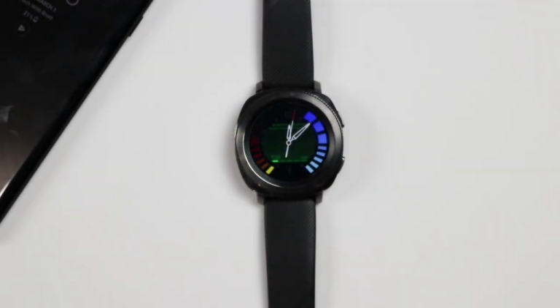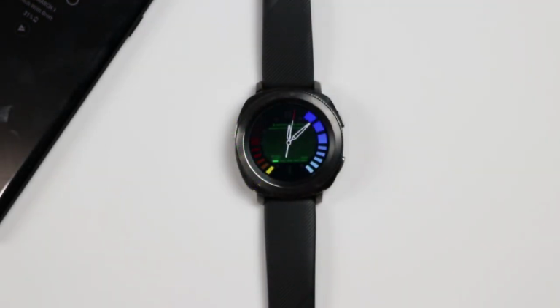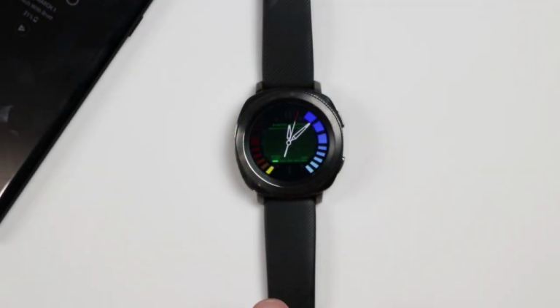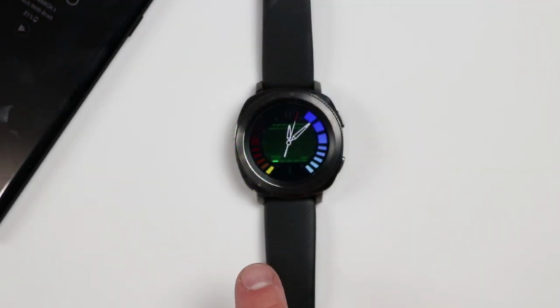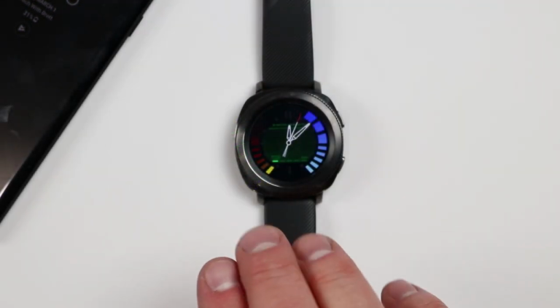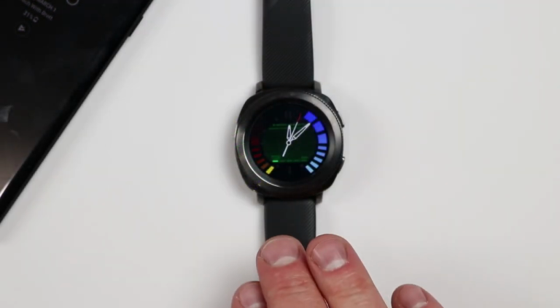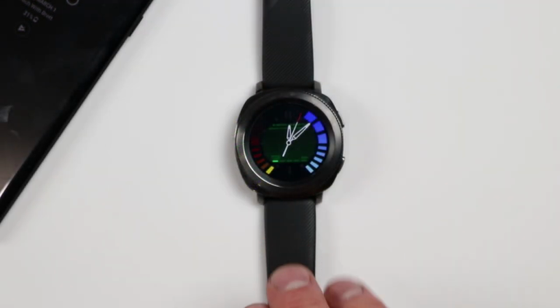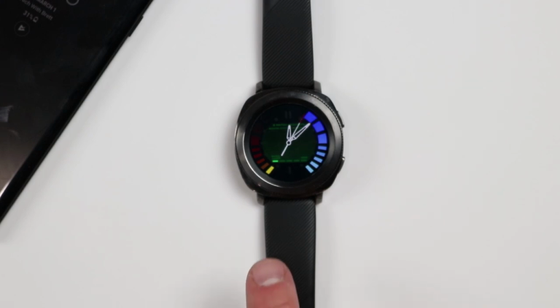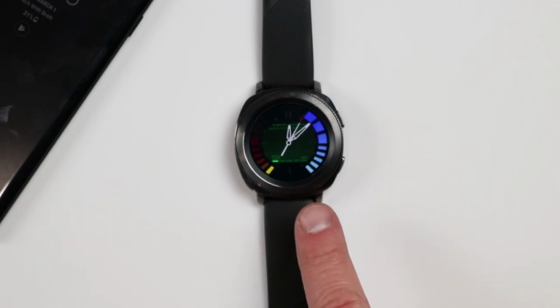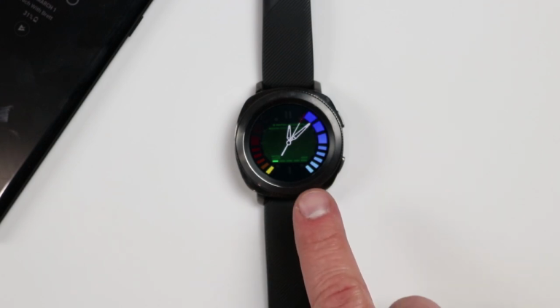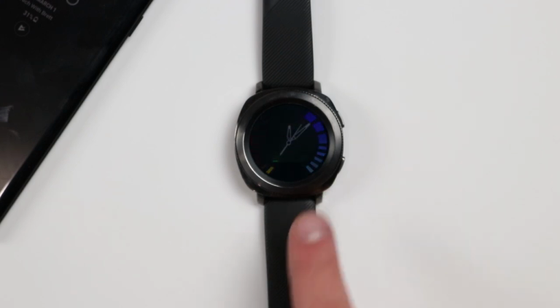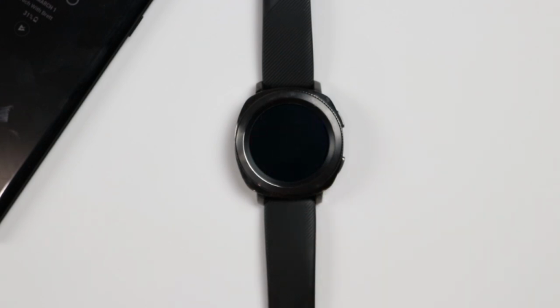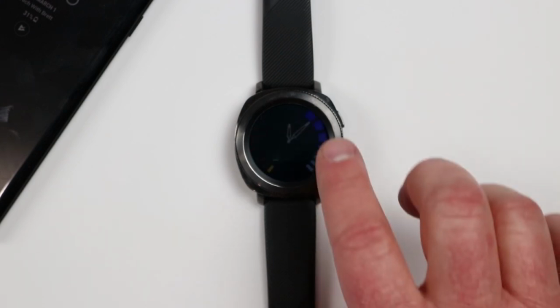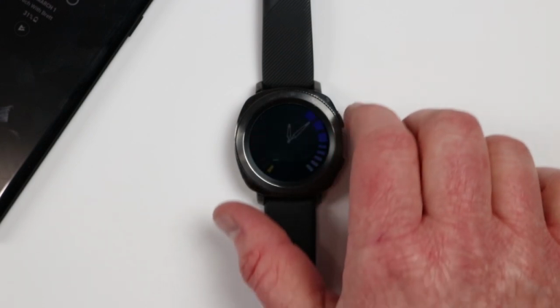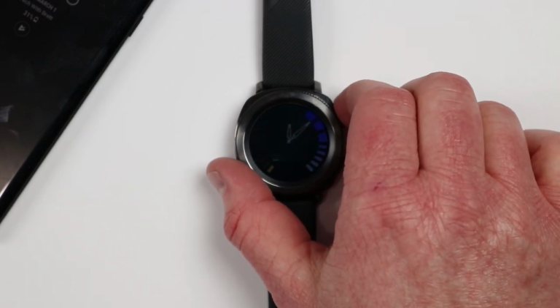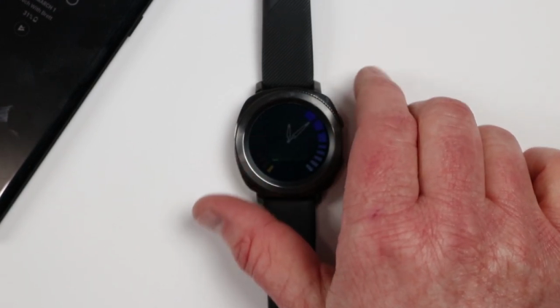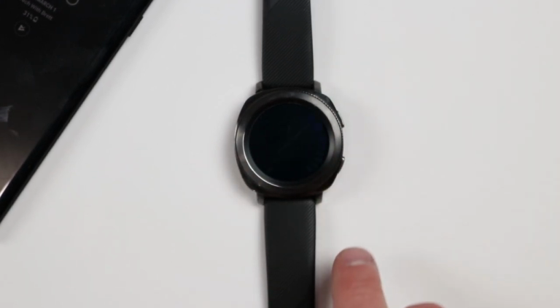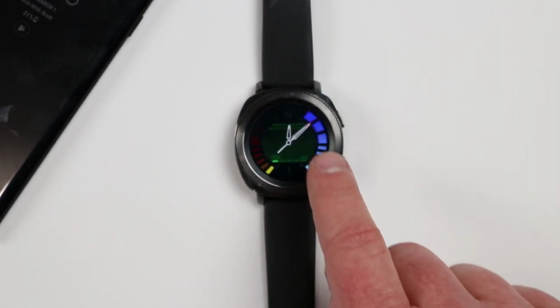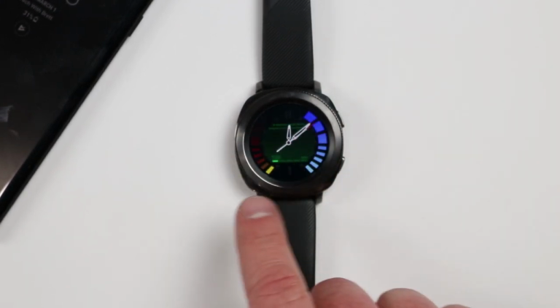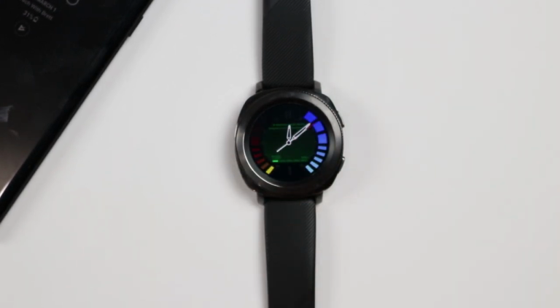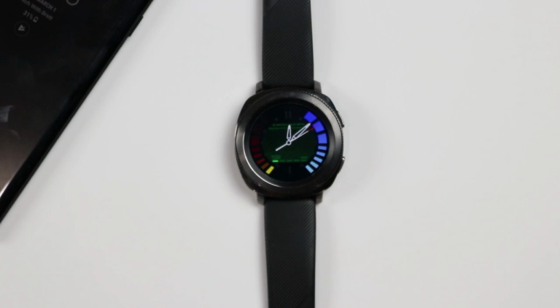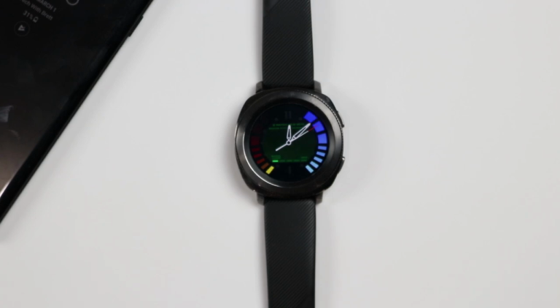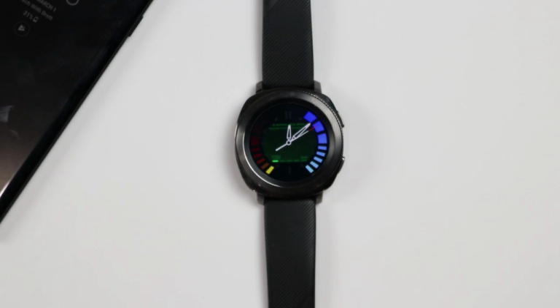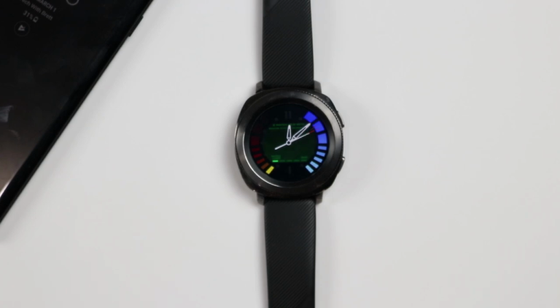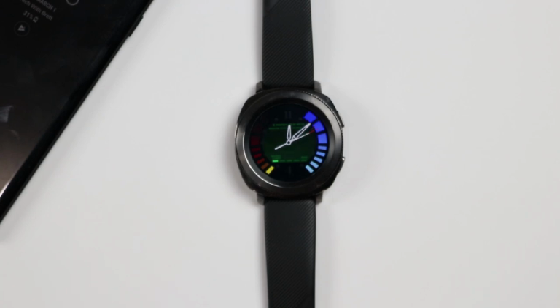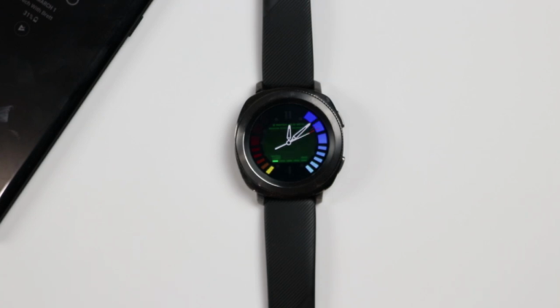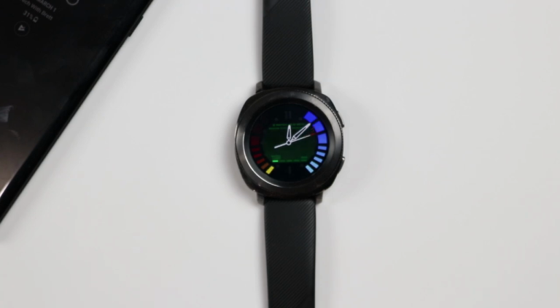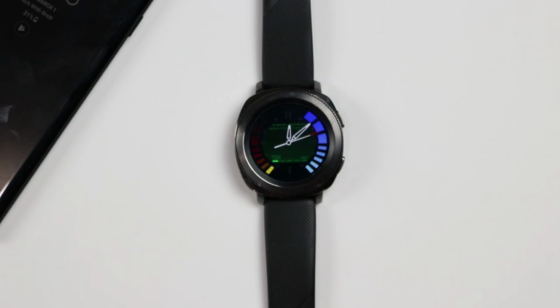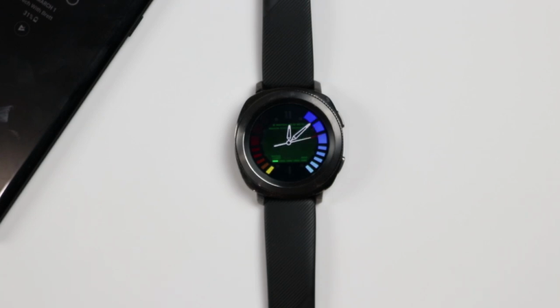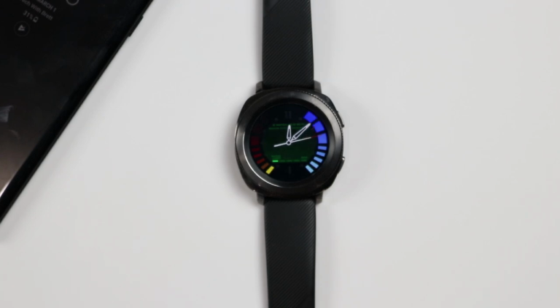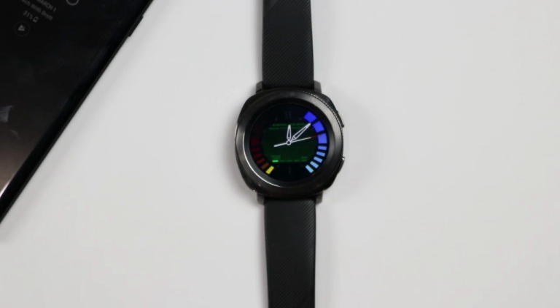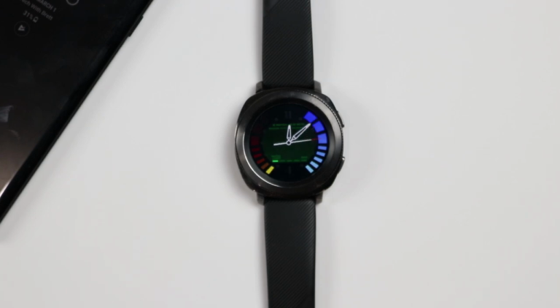Now here's the Q Watch face — it's very simple. The difference is it has an analog display instead of digital, and there's not really much in the way of shortcuts compared to the Golden Agent watch face.